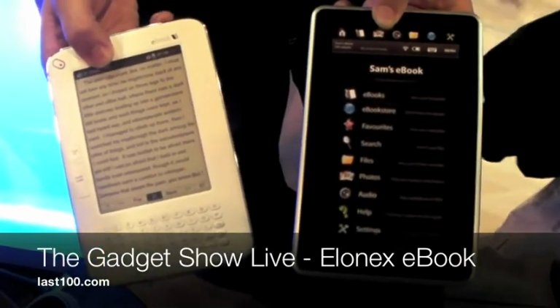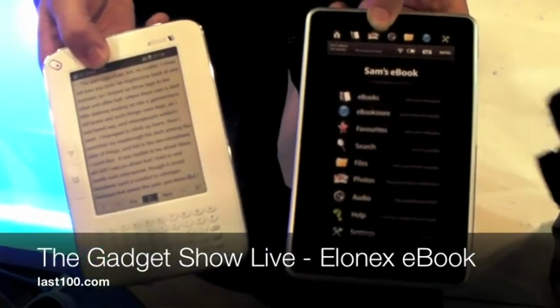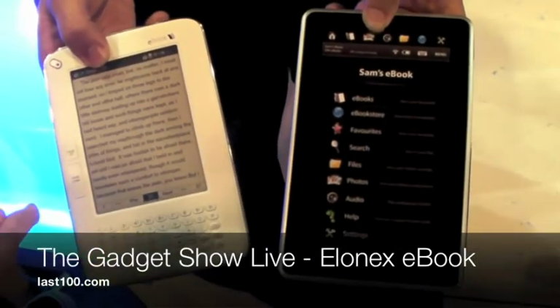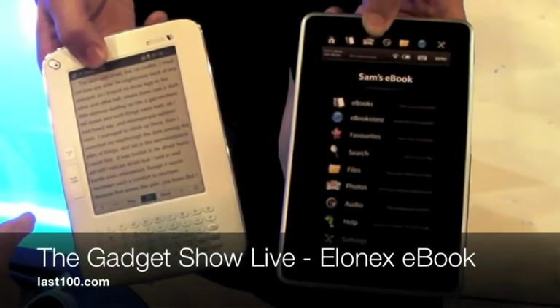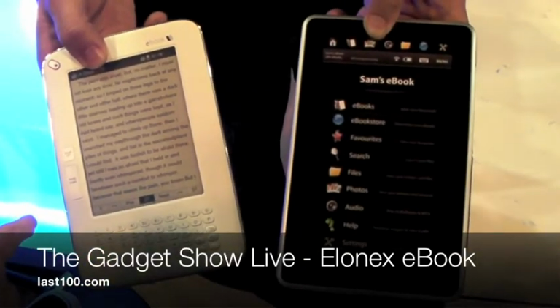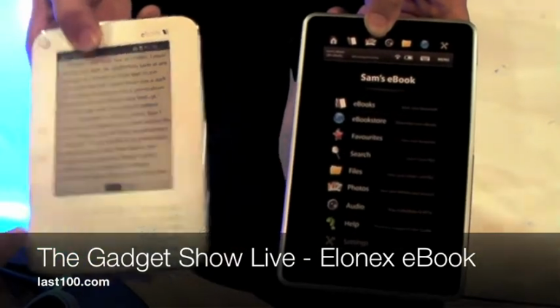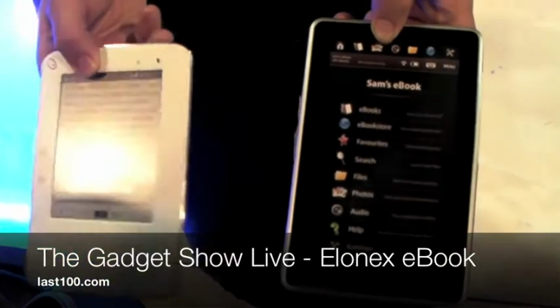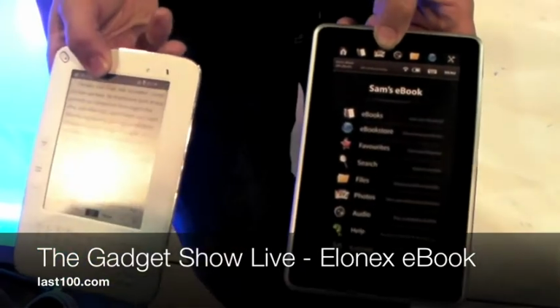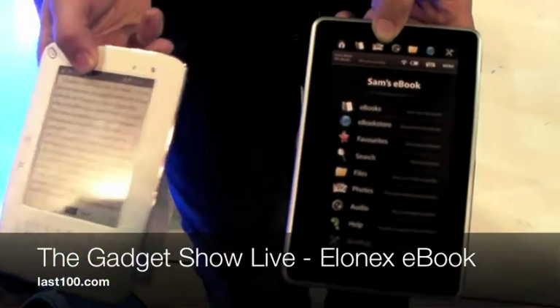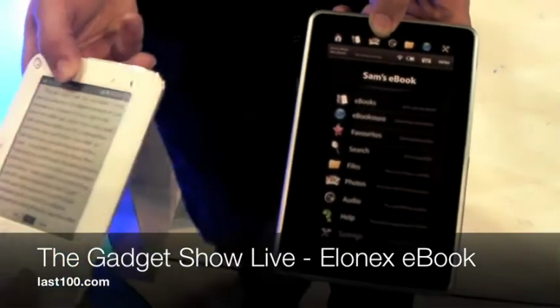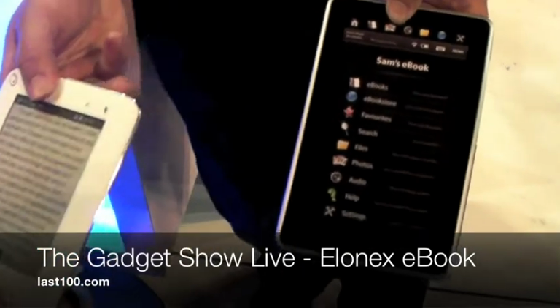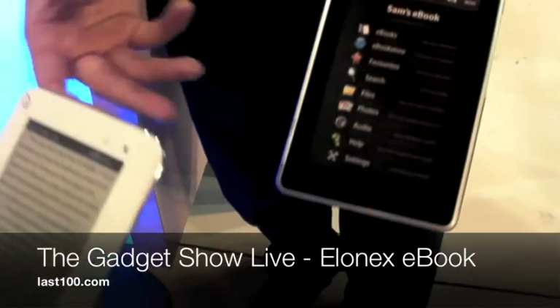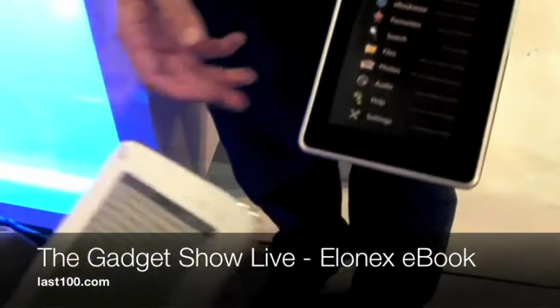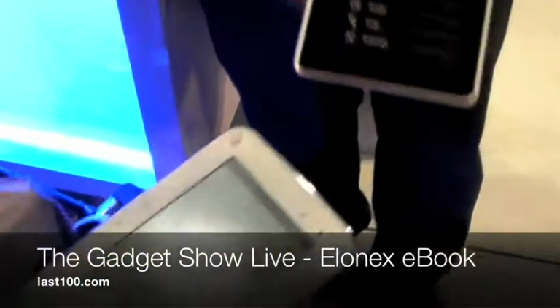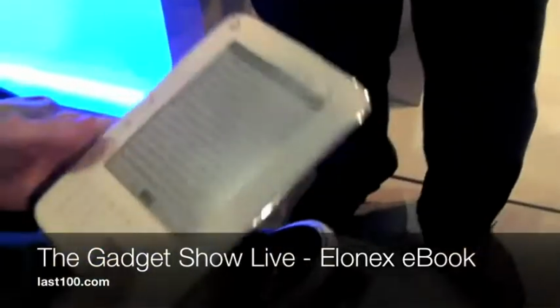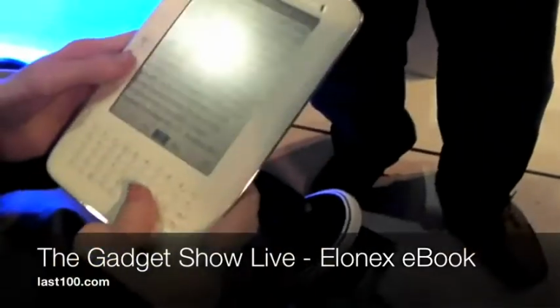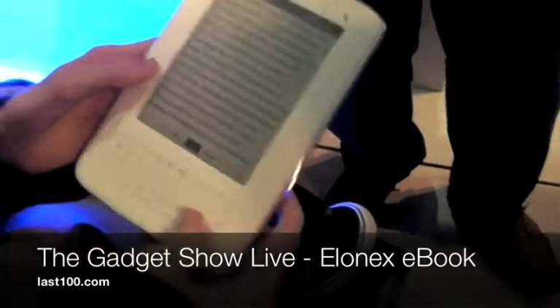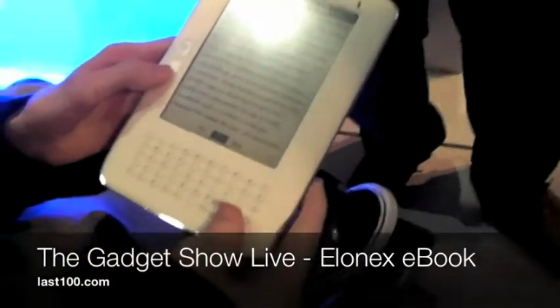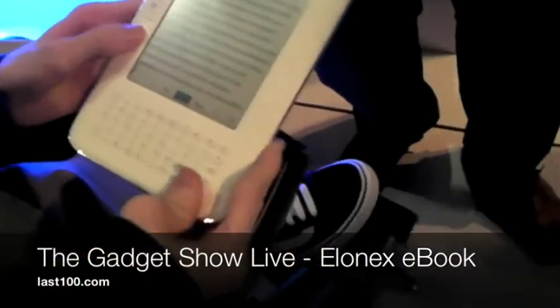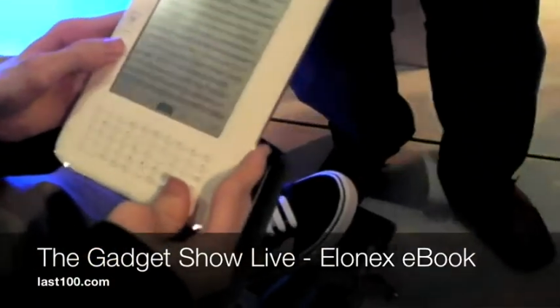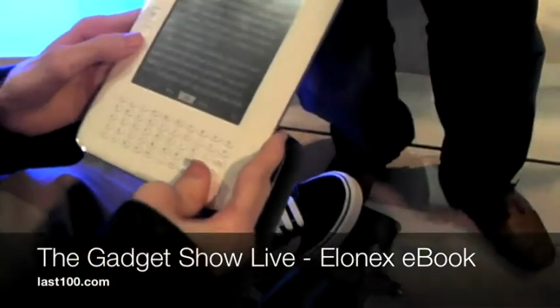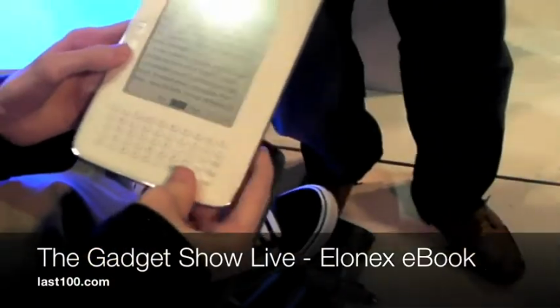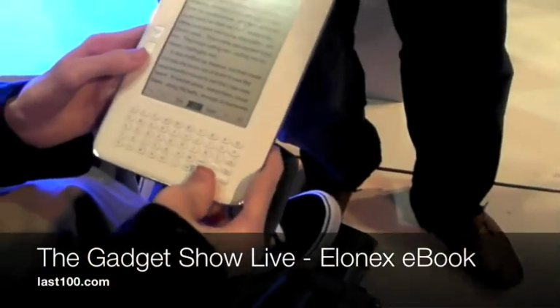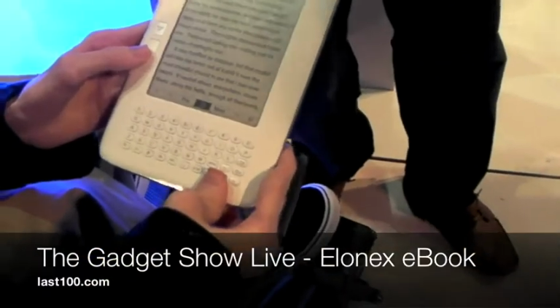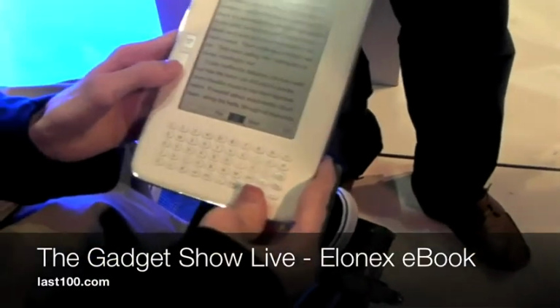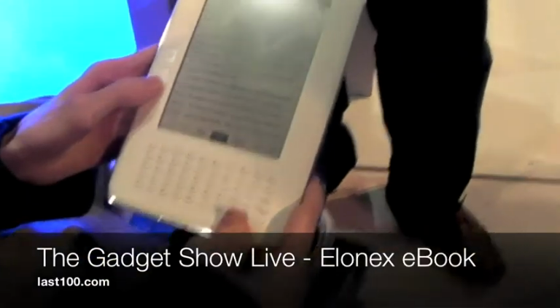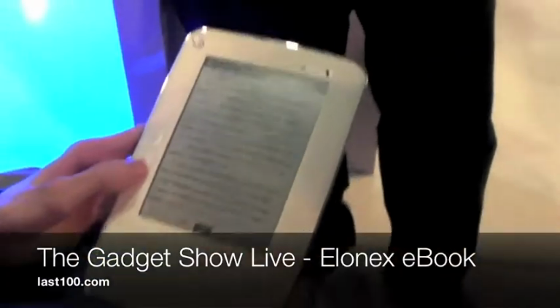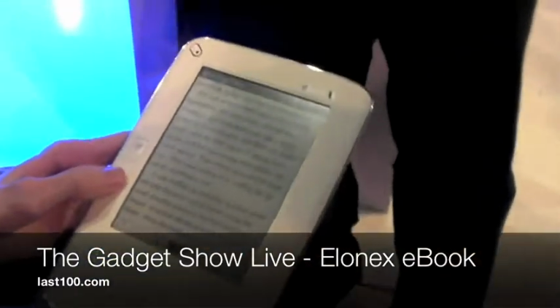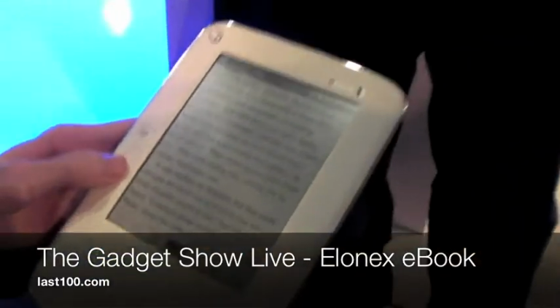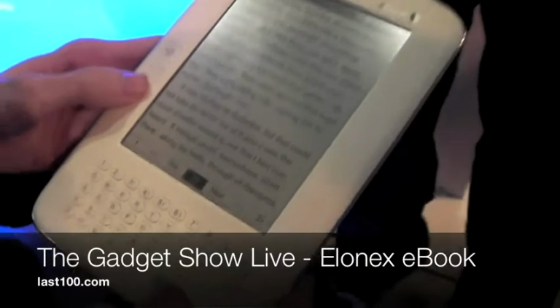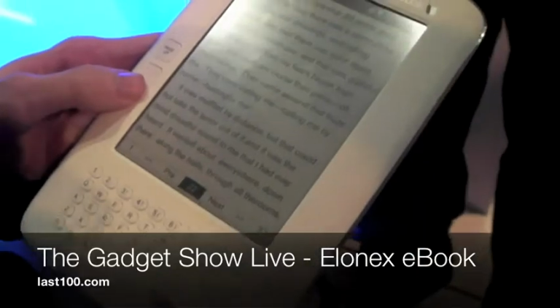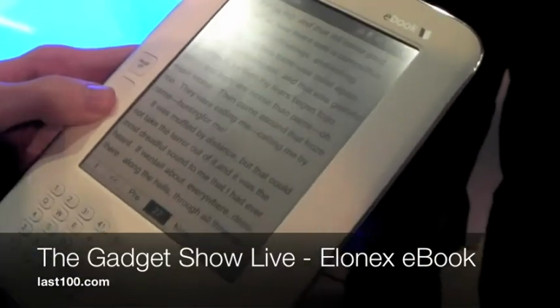And is that a working model? — This is a working model, yeah, I think so. — Is that the Kindle? — No, this is the LNX one.